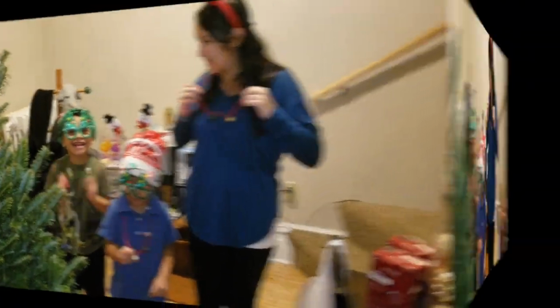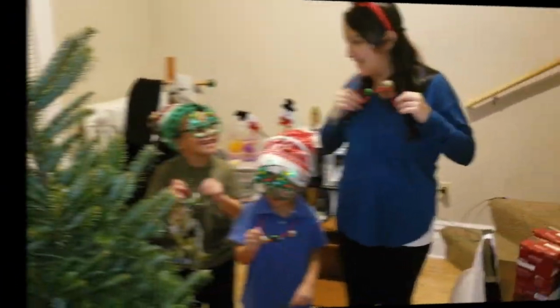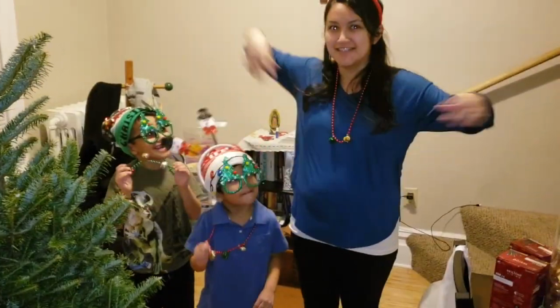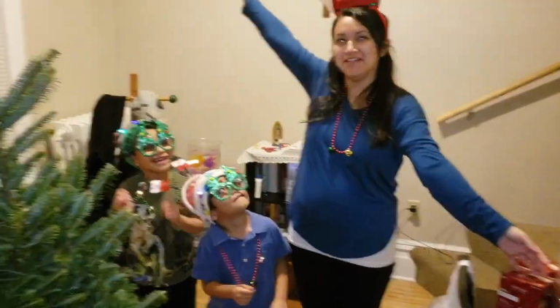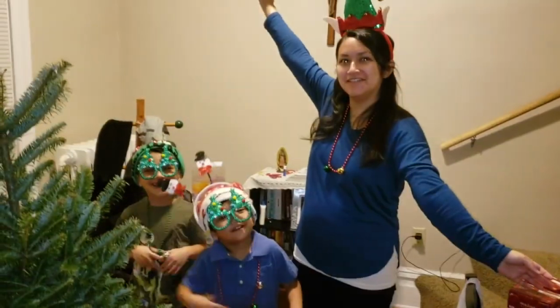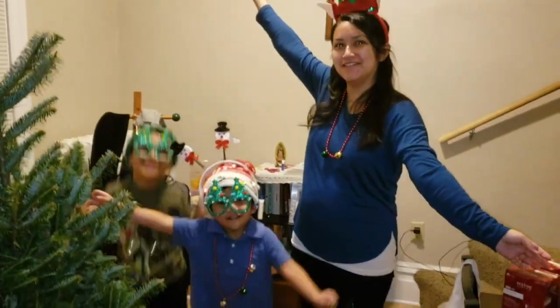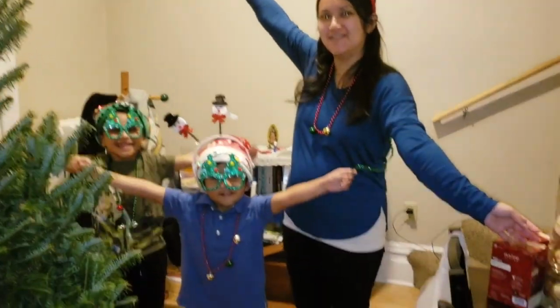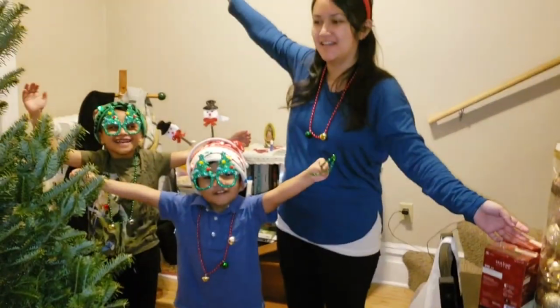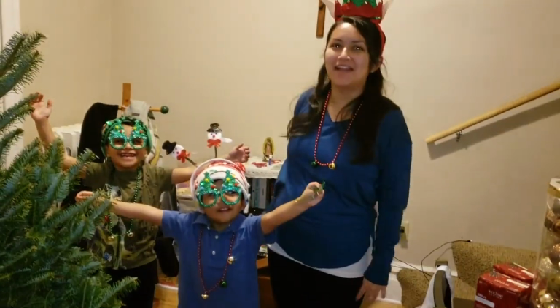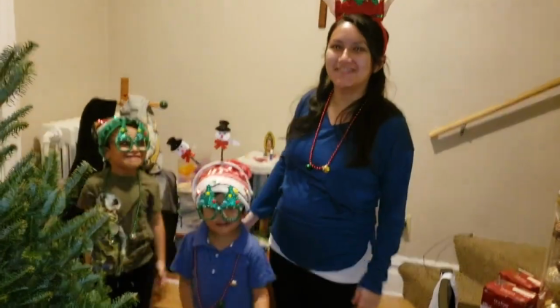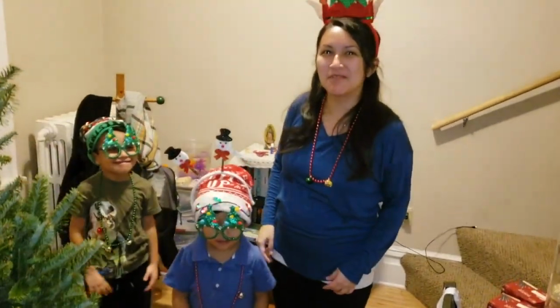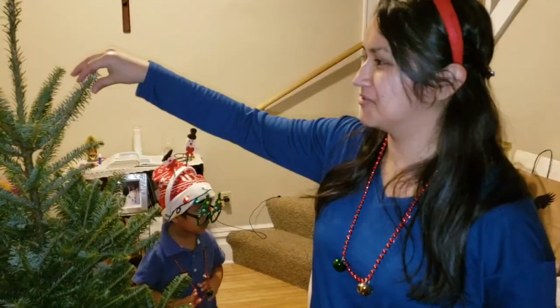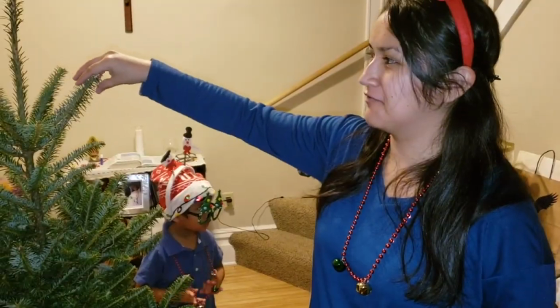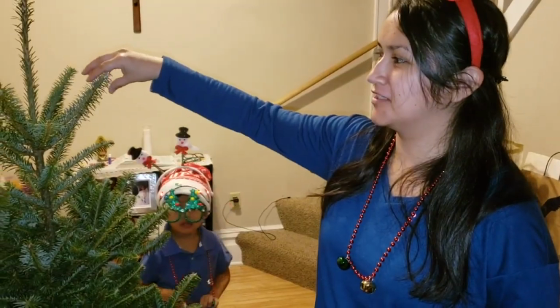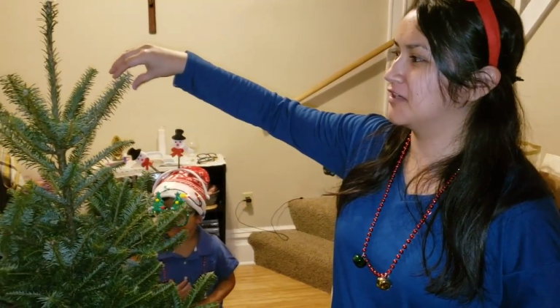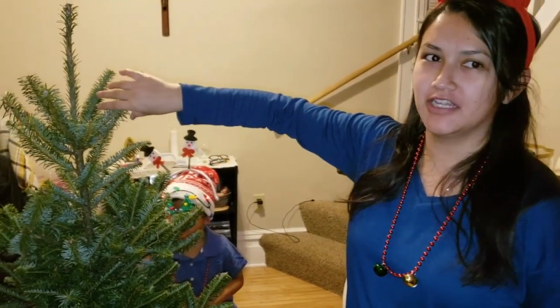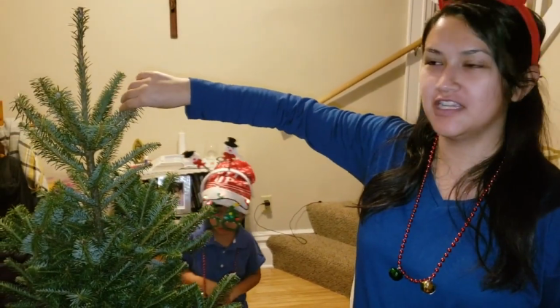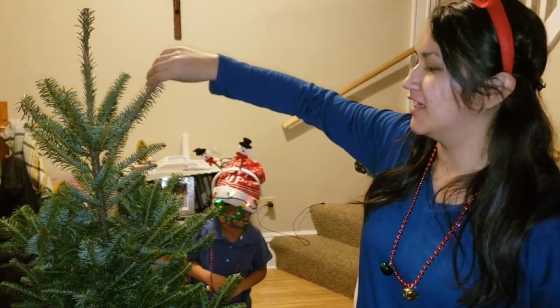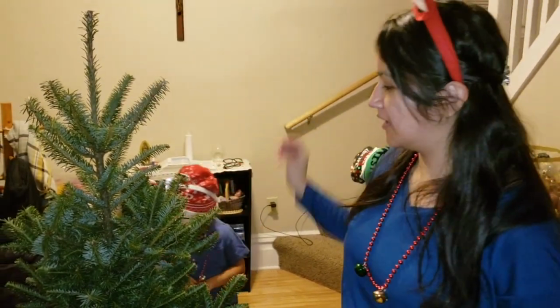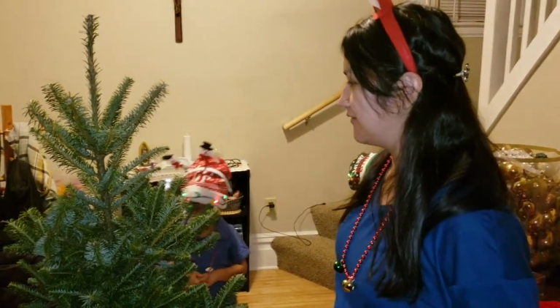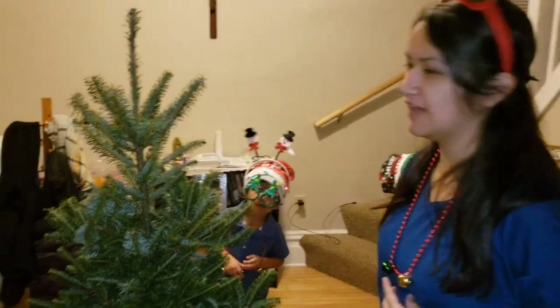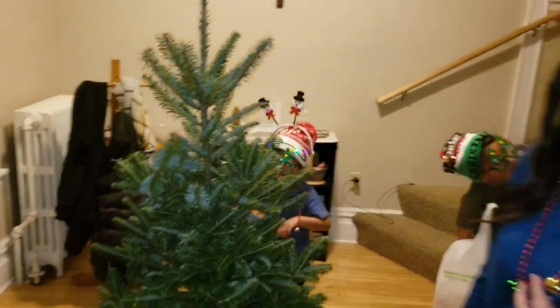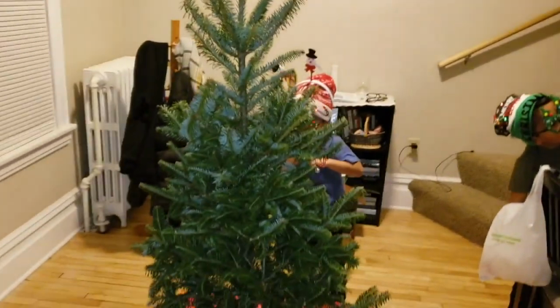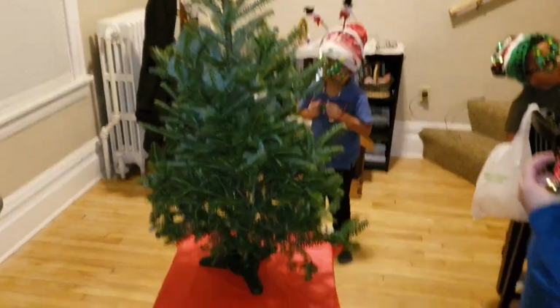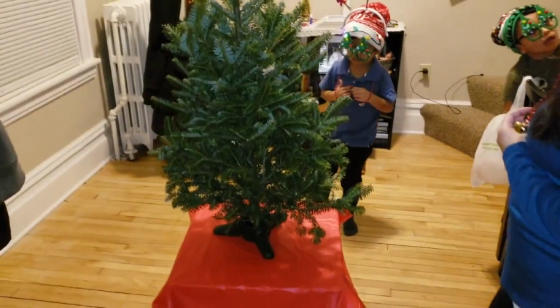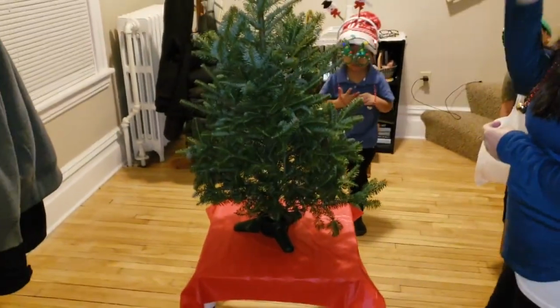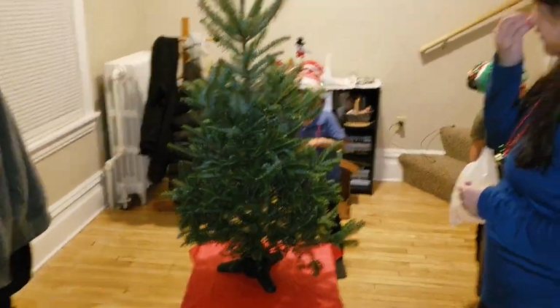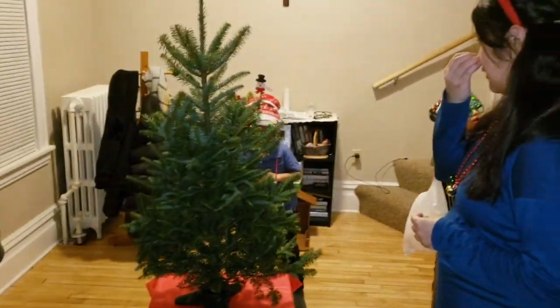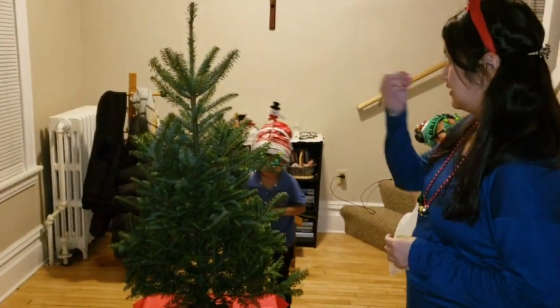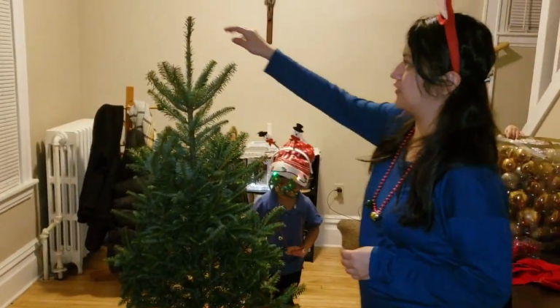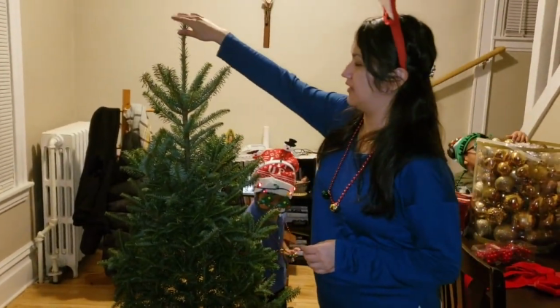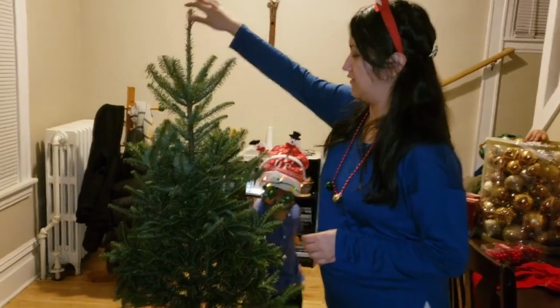Okay, ready? What's up, YouTube? This is the spirit. So it's our first real, fresh tree. It's about, what, 4 feet? I don't remember. No, it's more than that. It's like 4 feet.